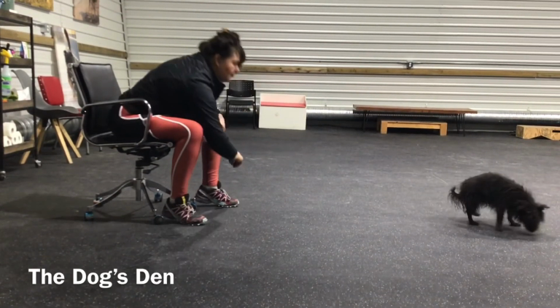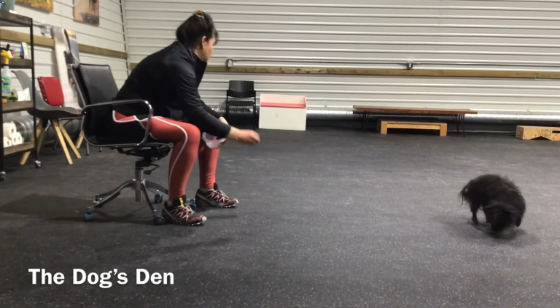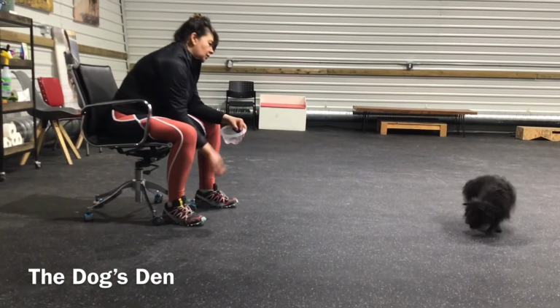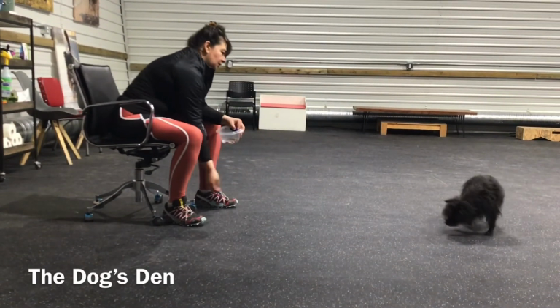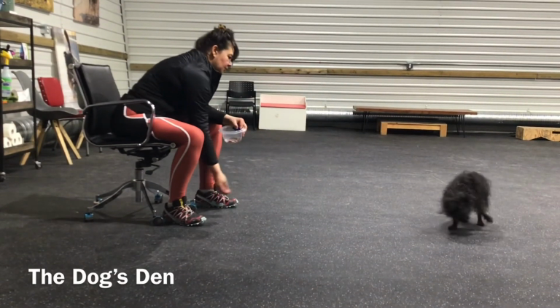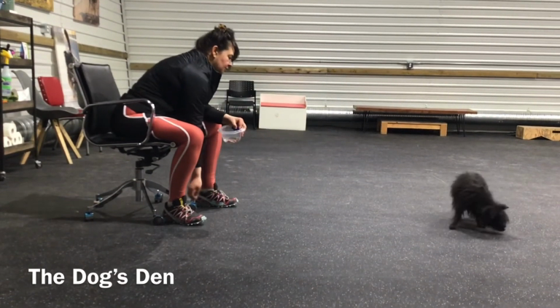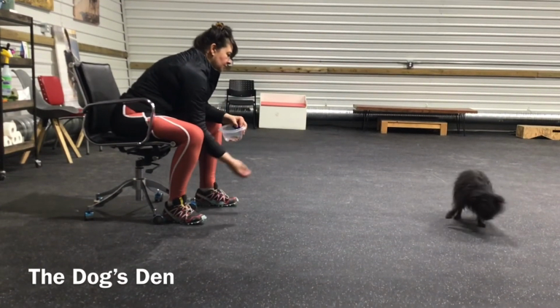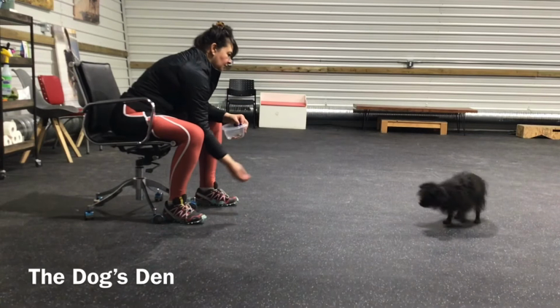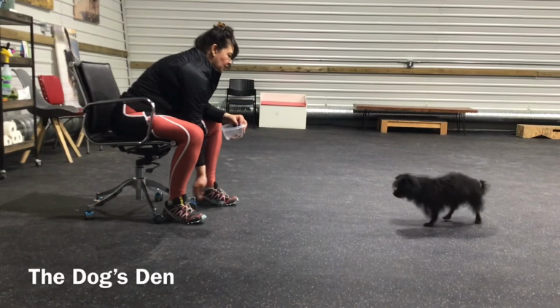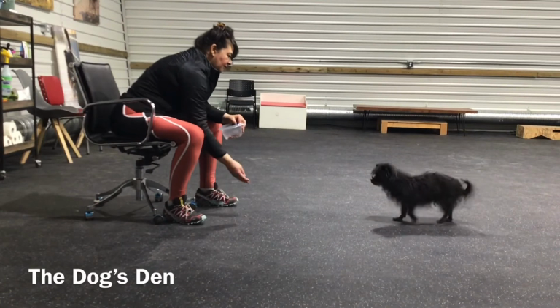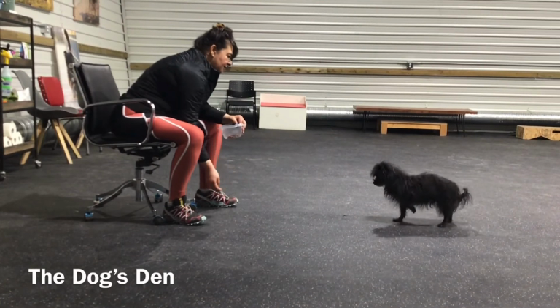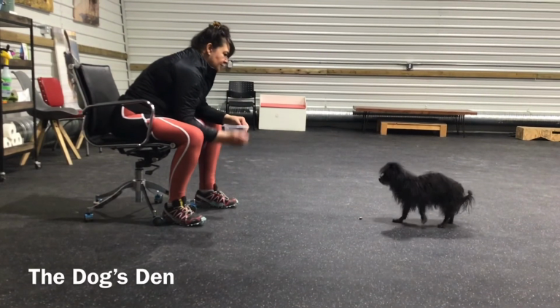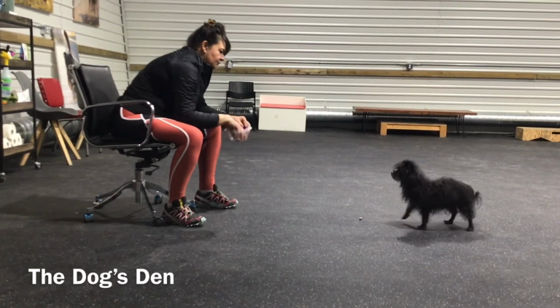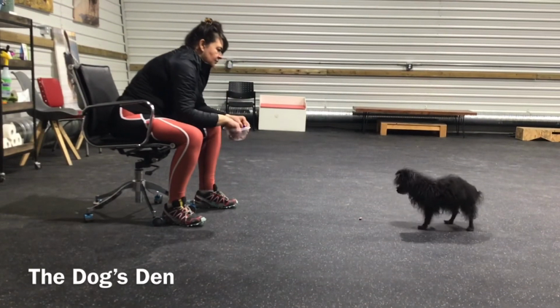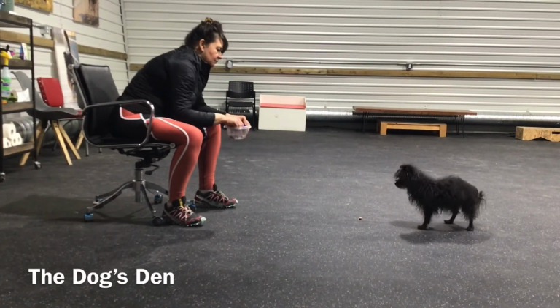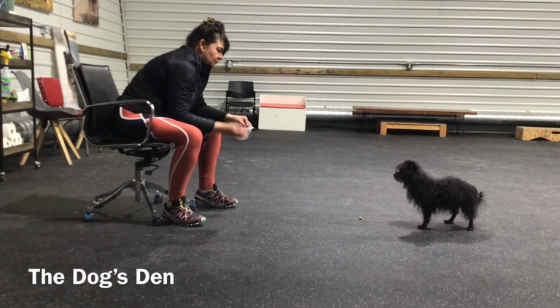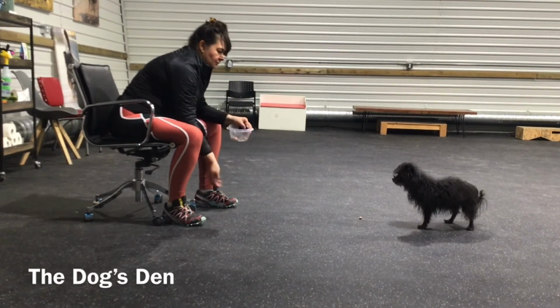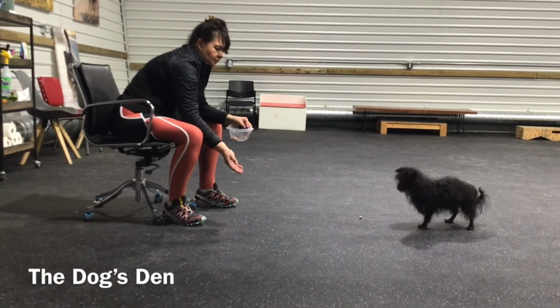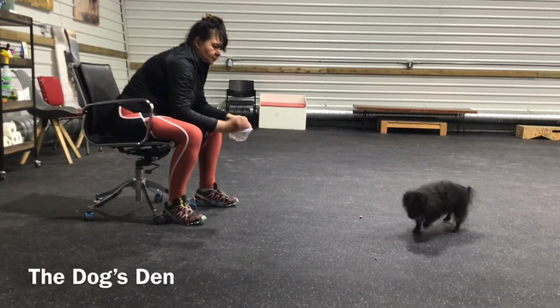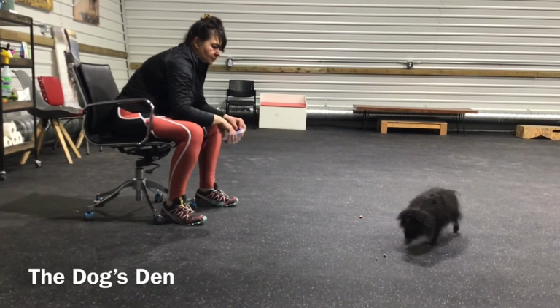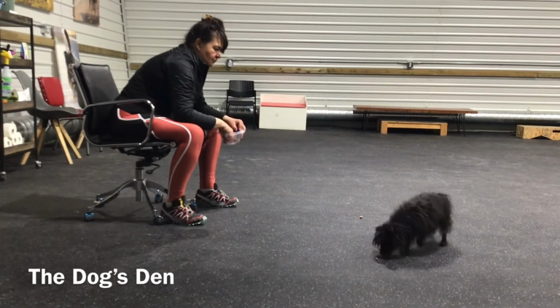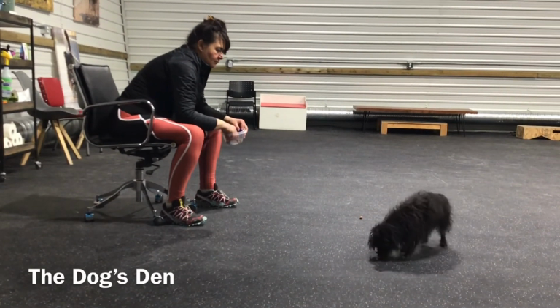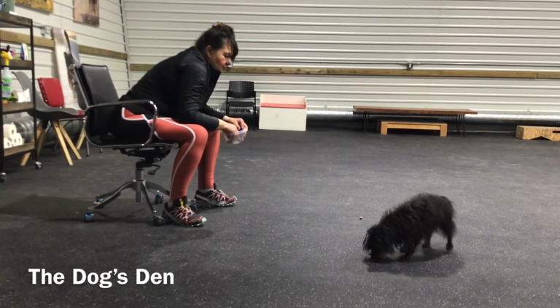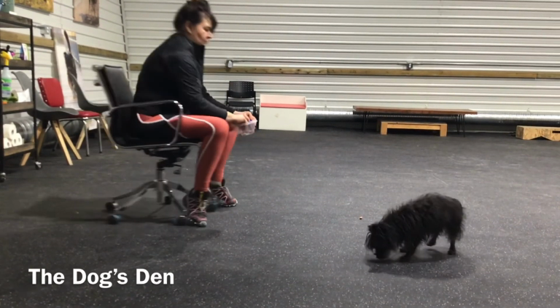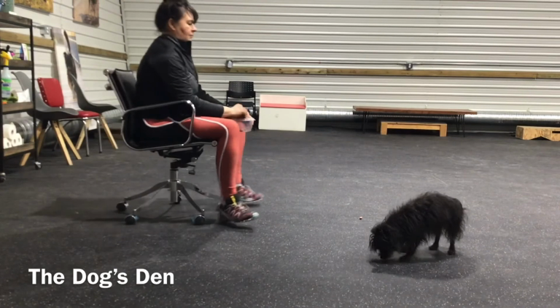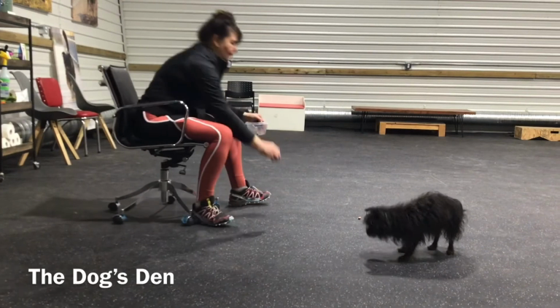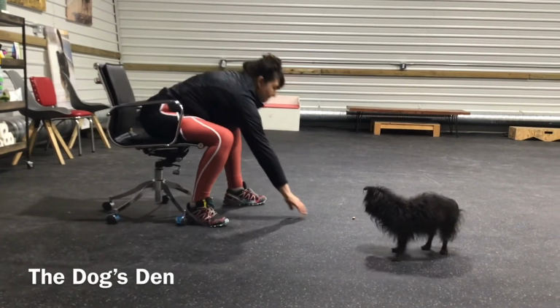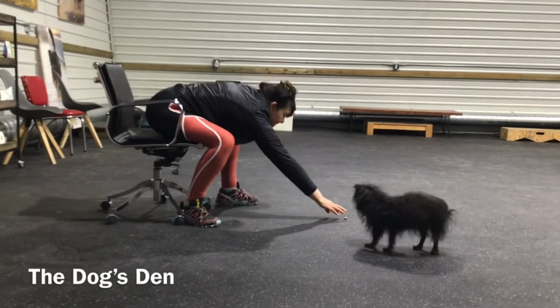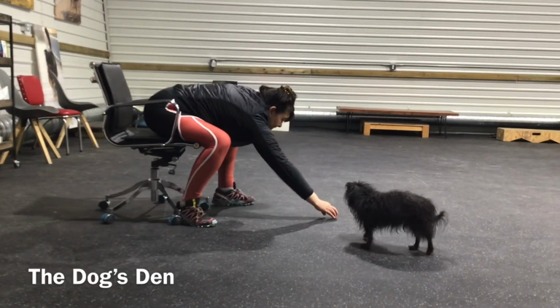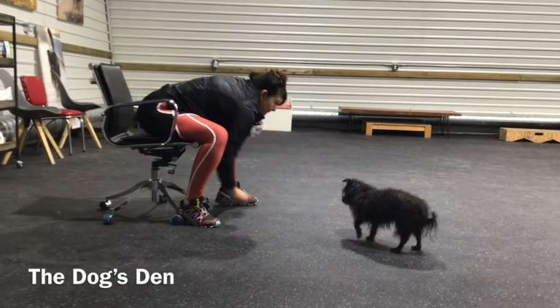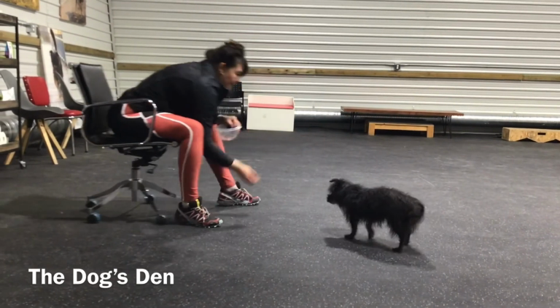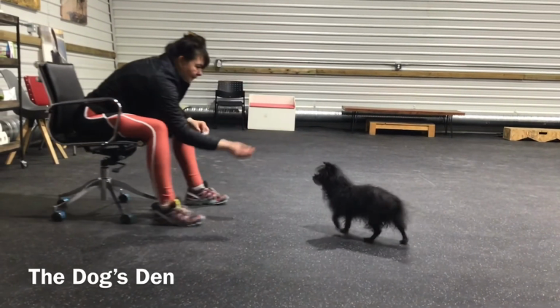To make the exercise more challenging, now what I'm doing is I'm throwing the leave it treat directly at Little and he is backing away from it because he knows he can't have it.